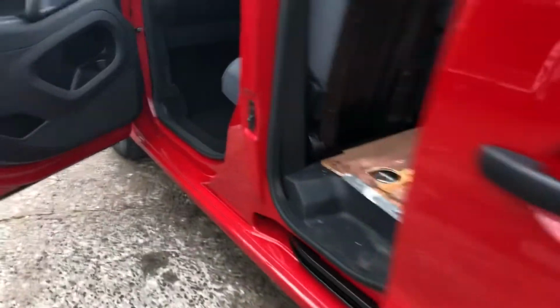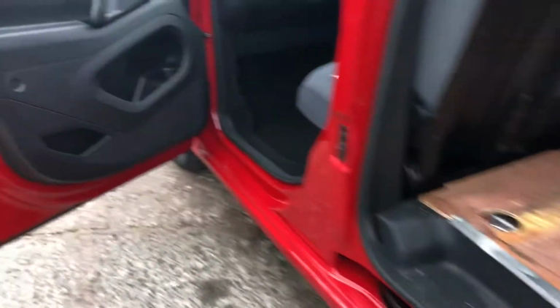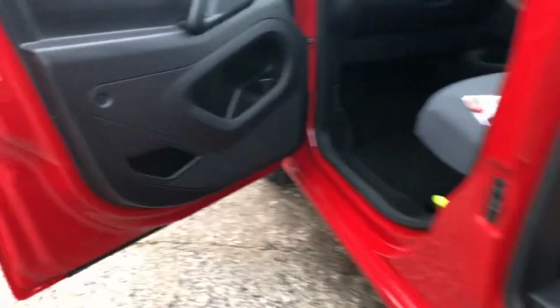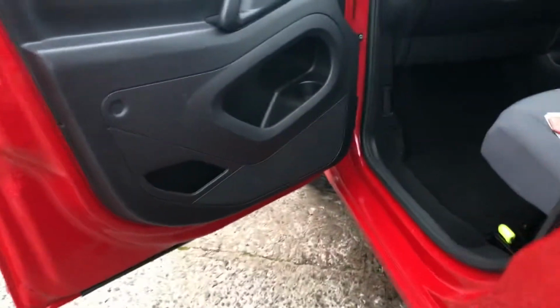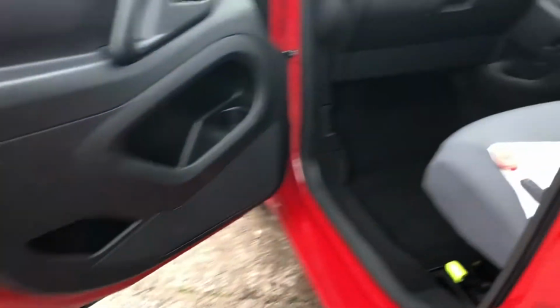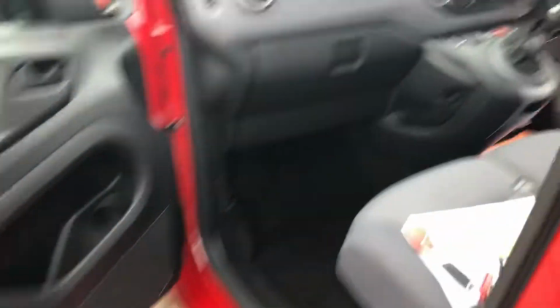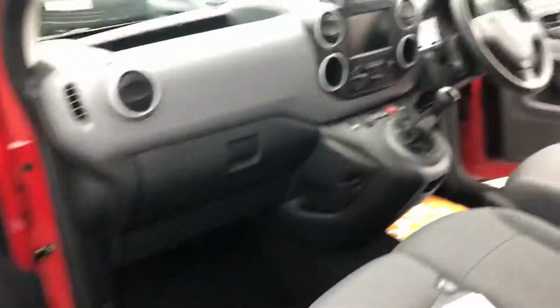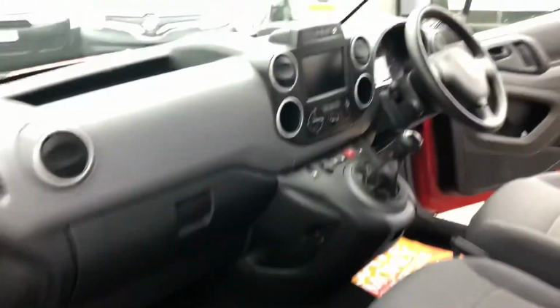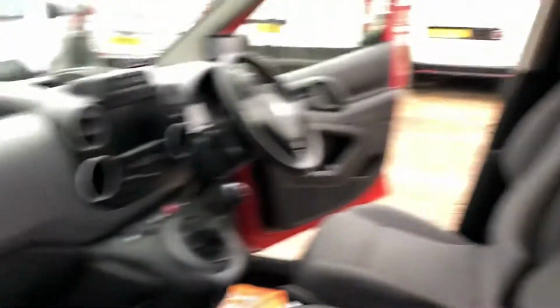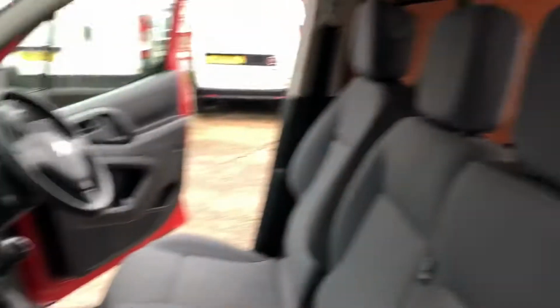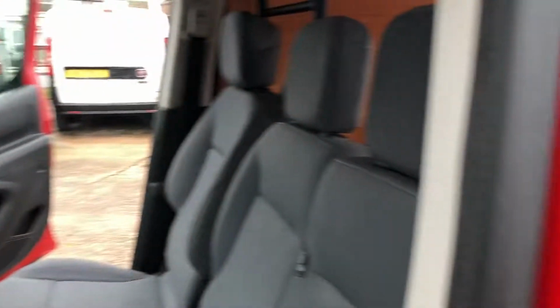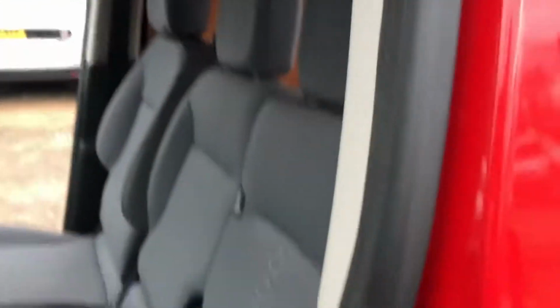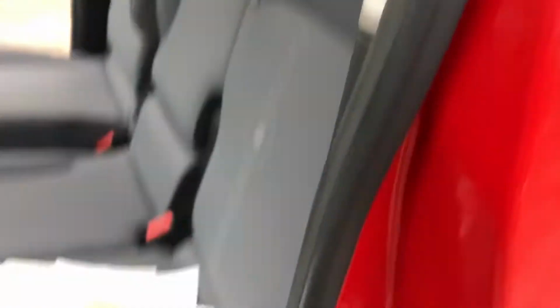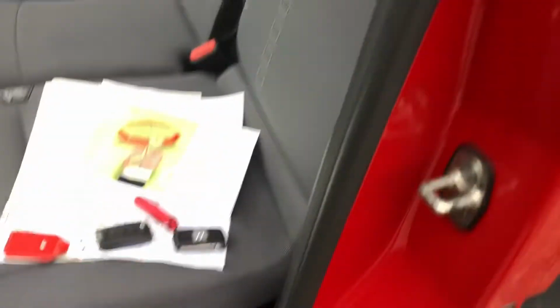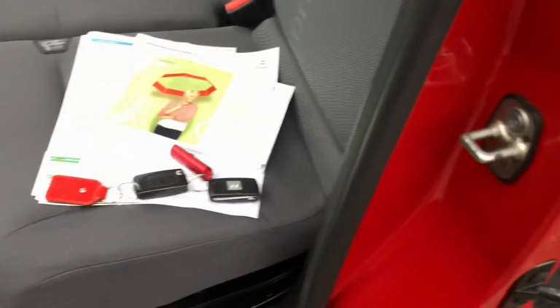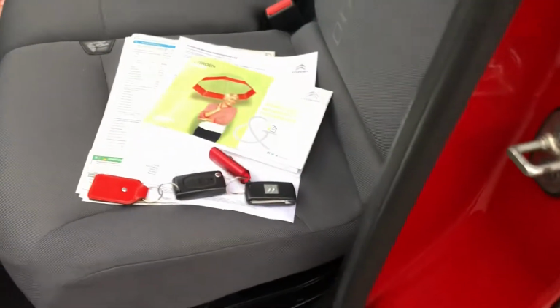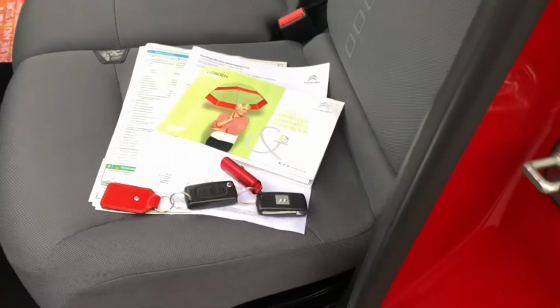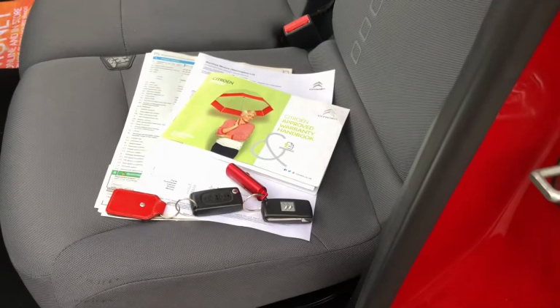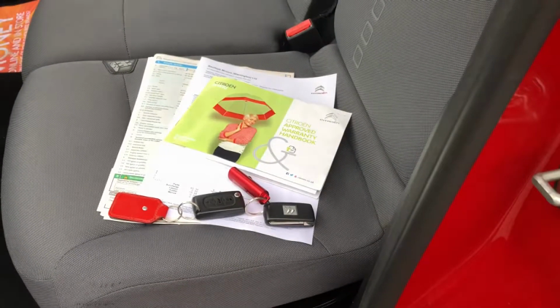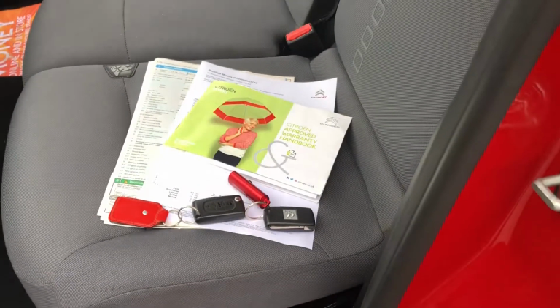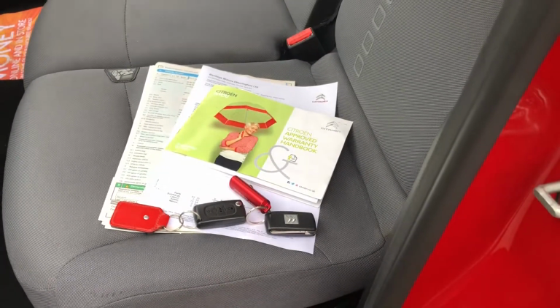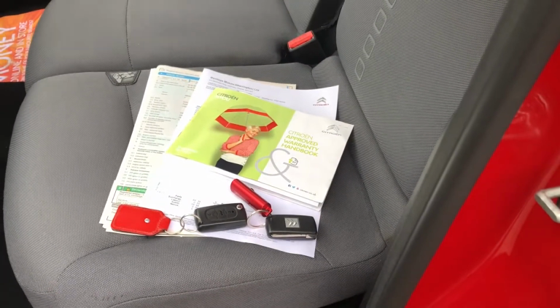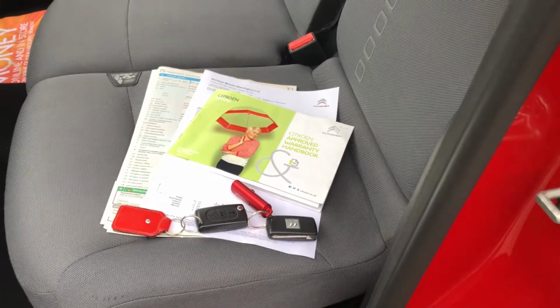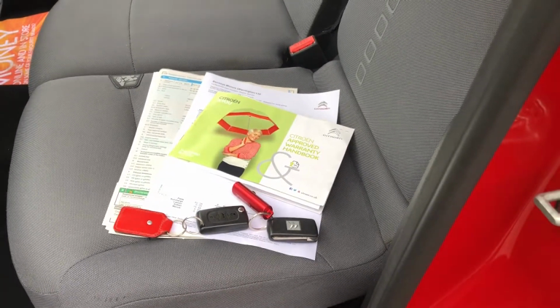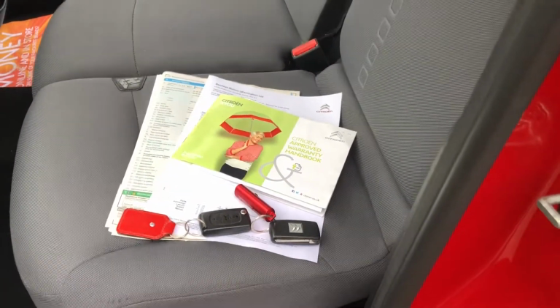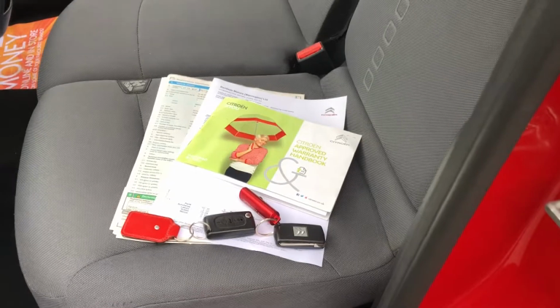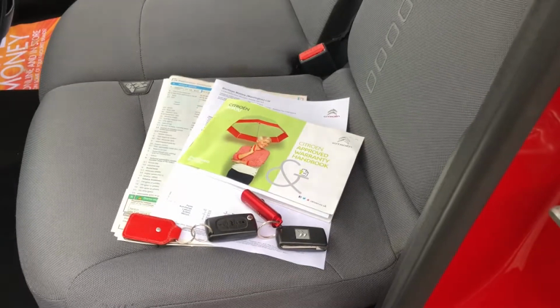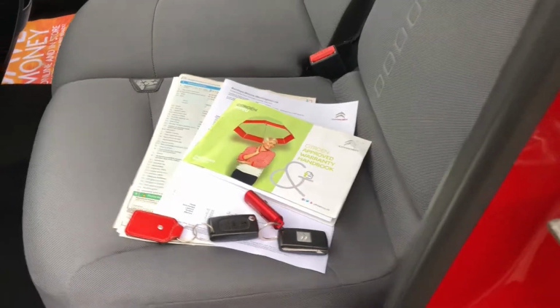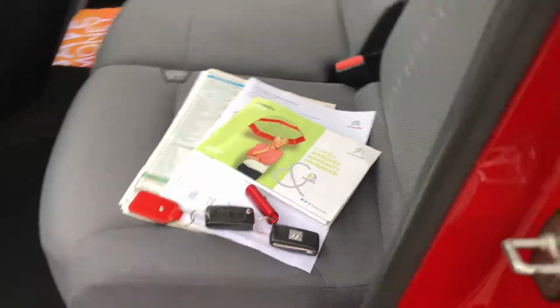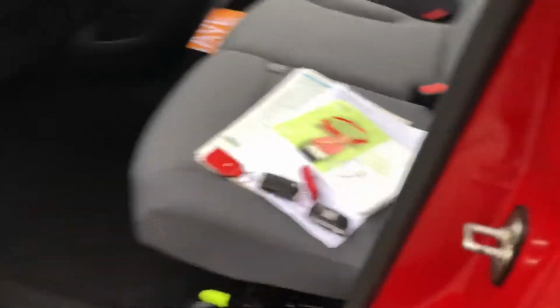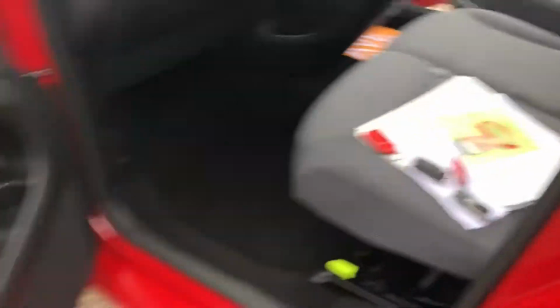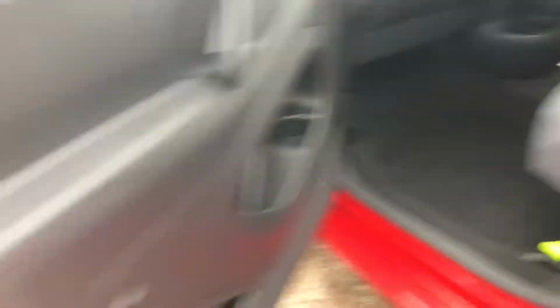It also comes with cruise control. Here's your documentation: the full V5, service history, main key and a spare key.